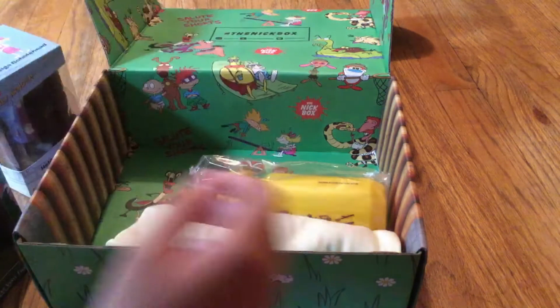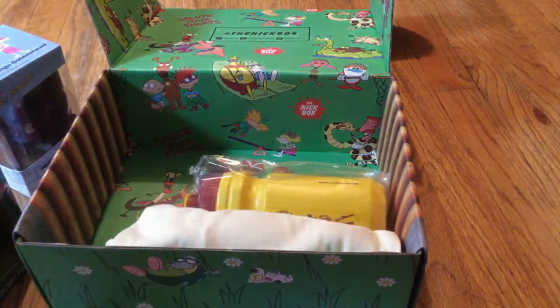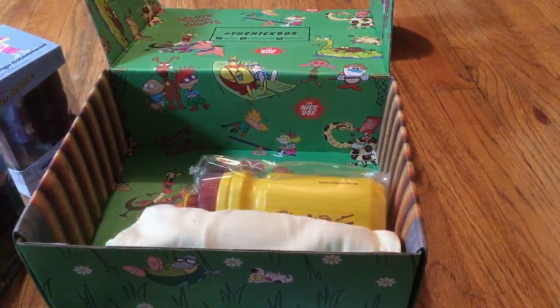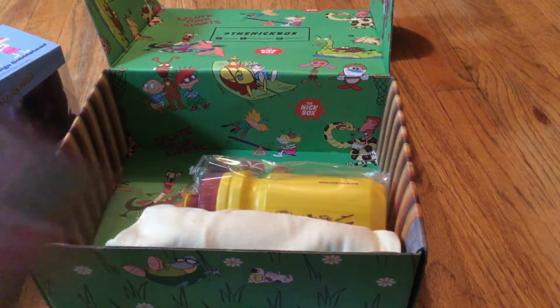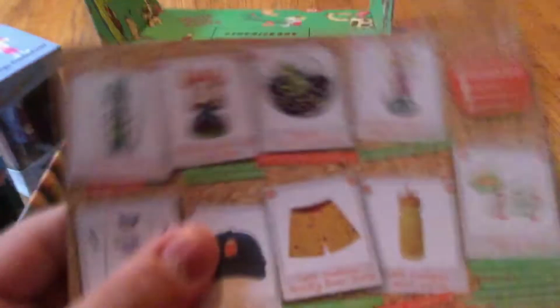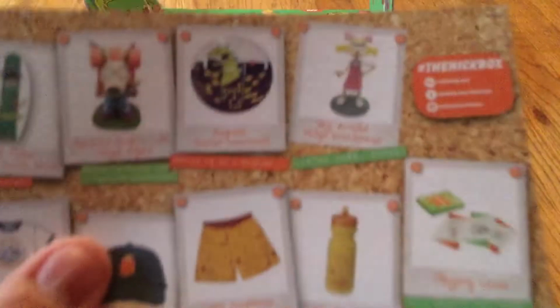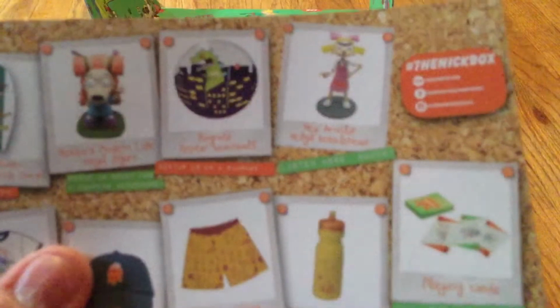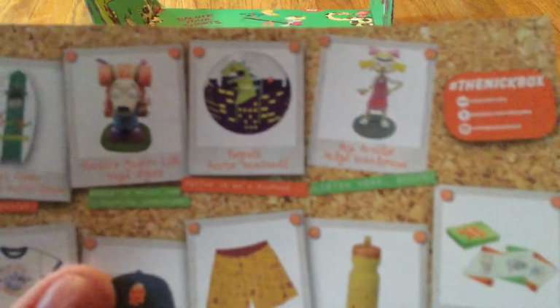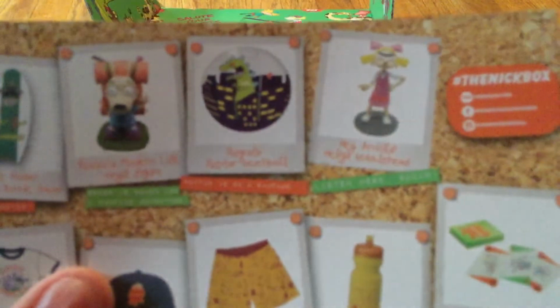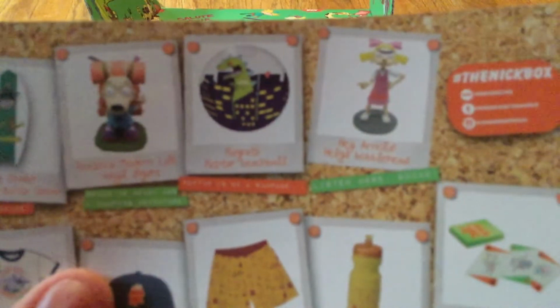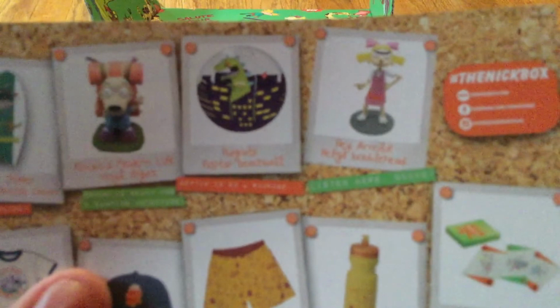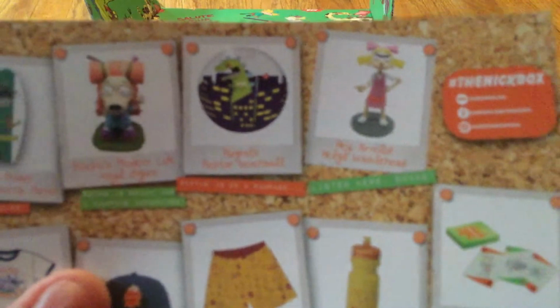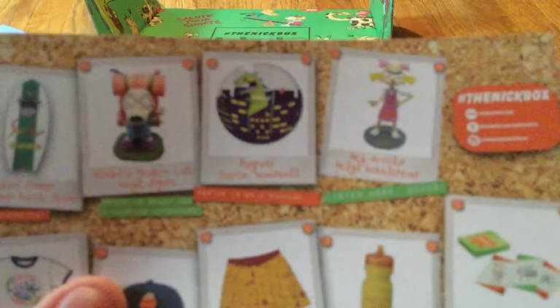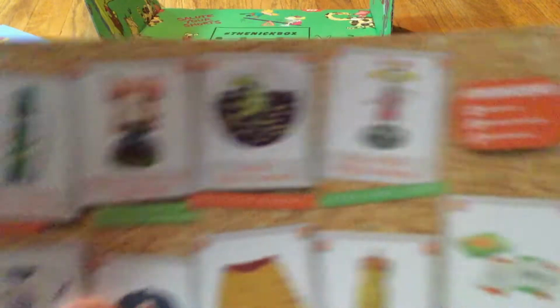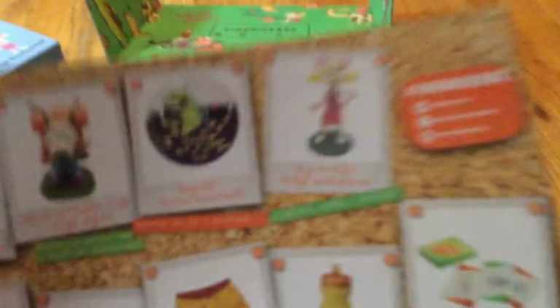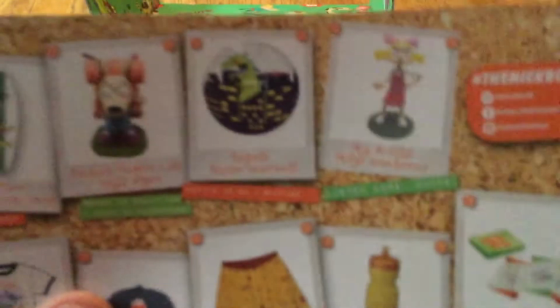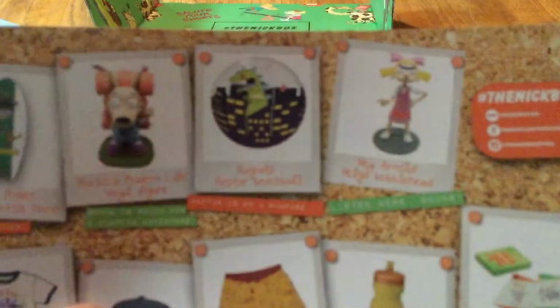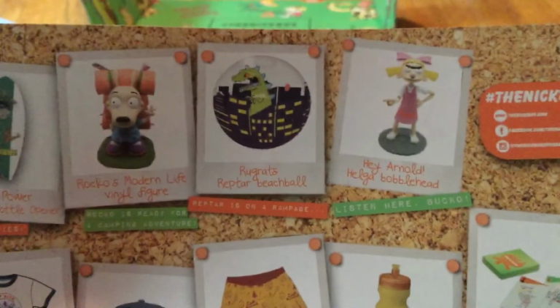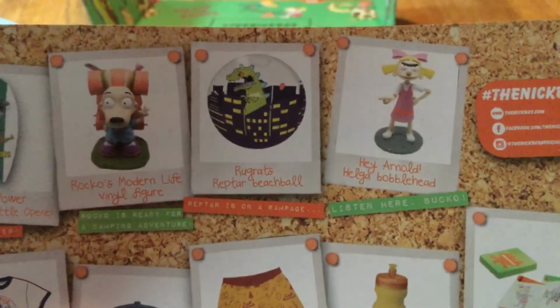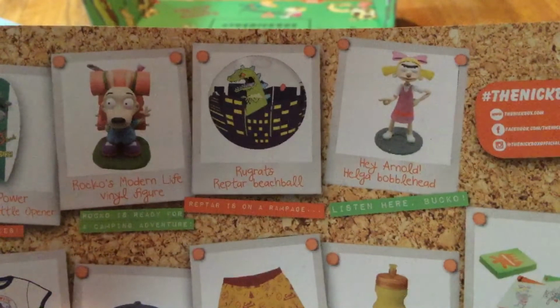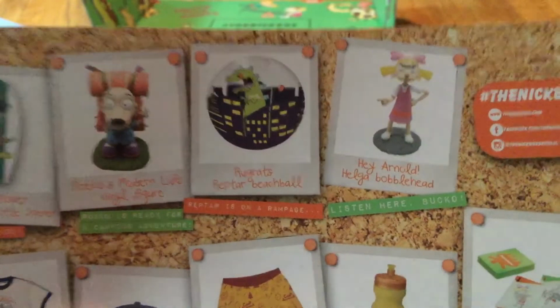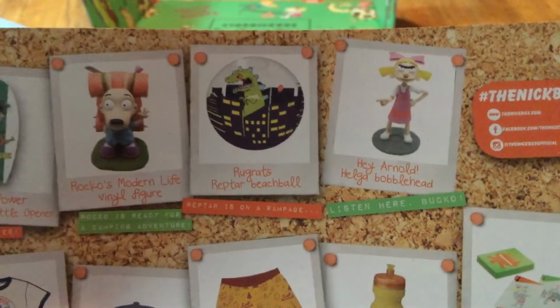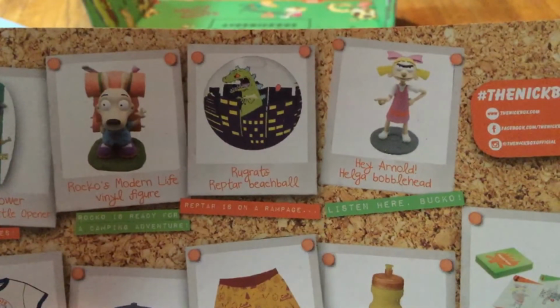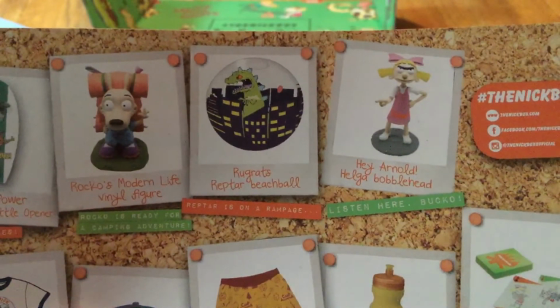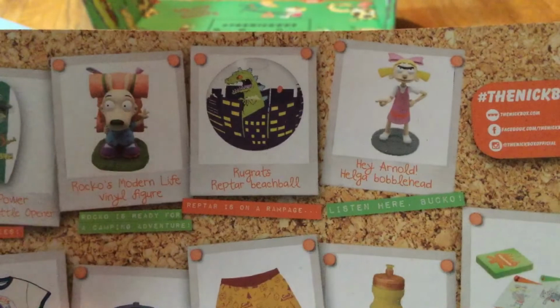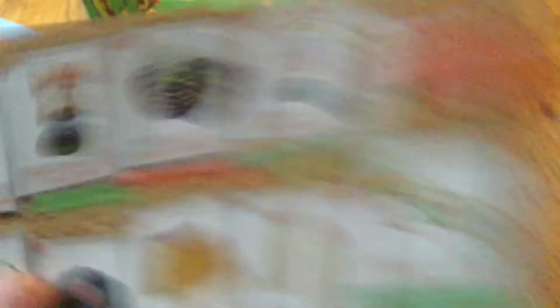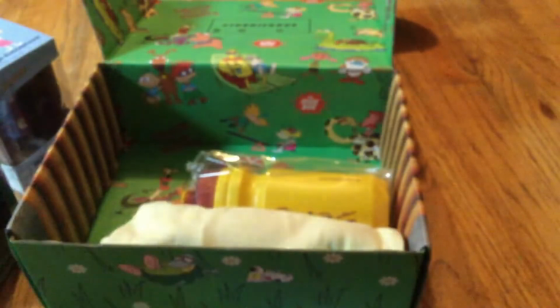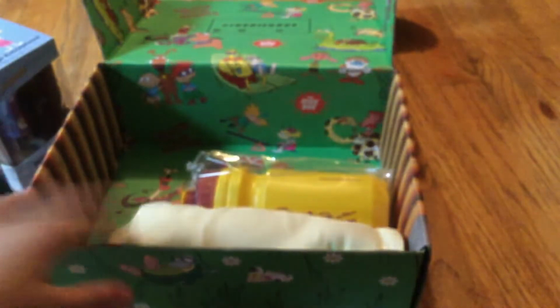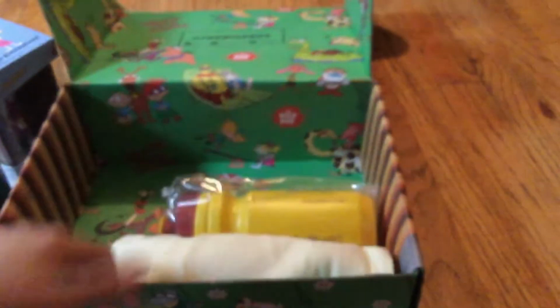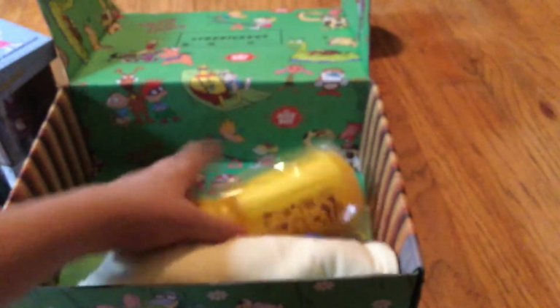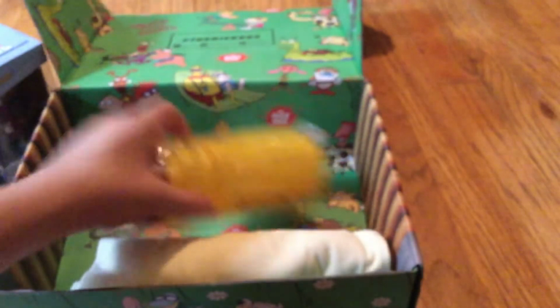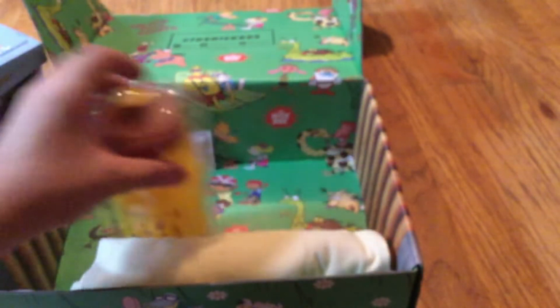I'm not gonna blow this up because it's gonna take me forever. But it looks like Reptar's in it. If you see the card right there — my camera can focus. It says it's a Rugrats Reptar. Okay, that's cool.